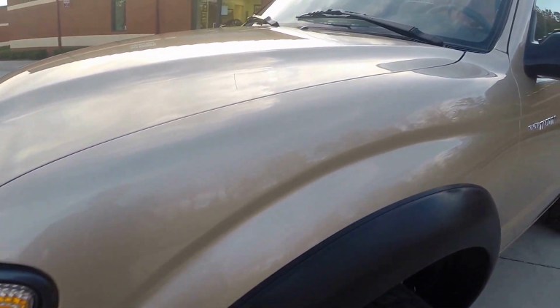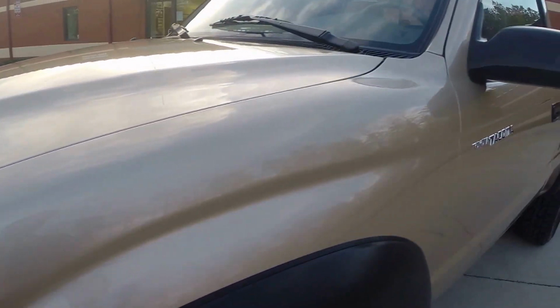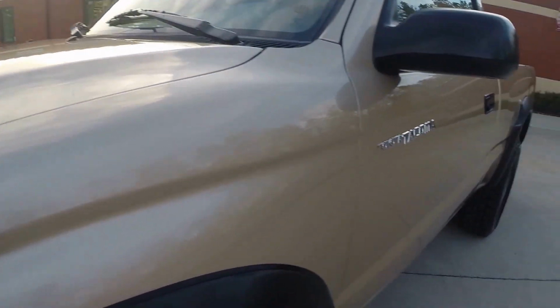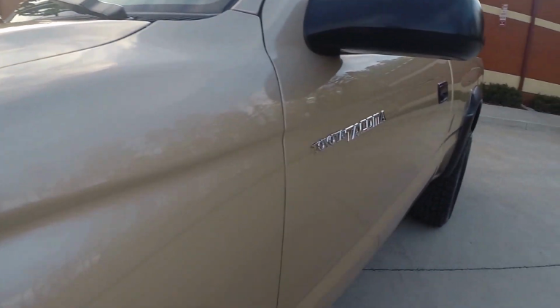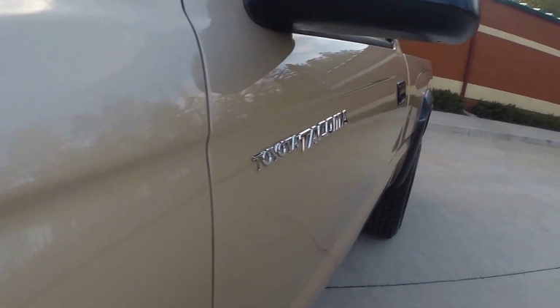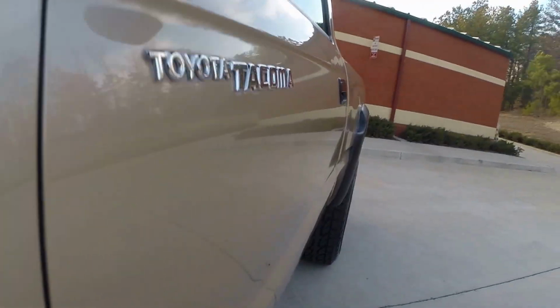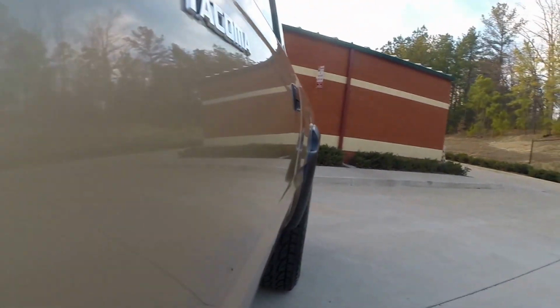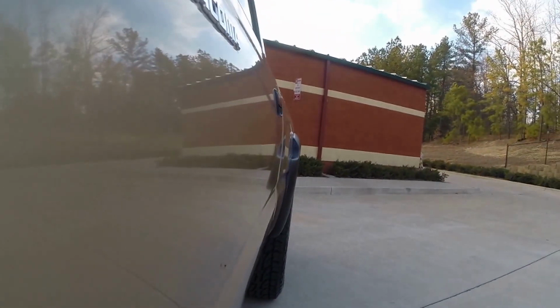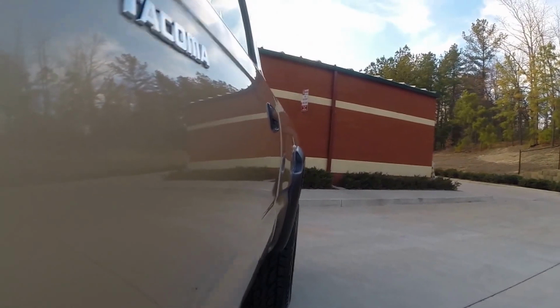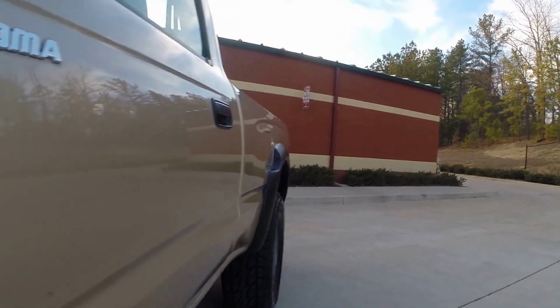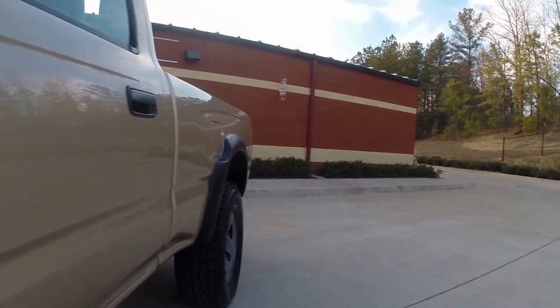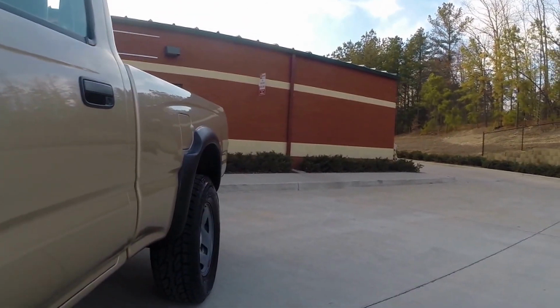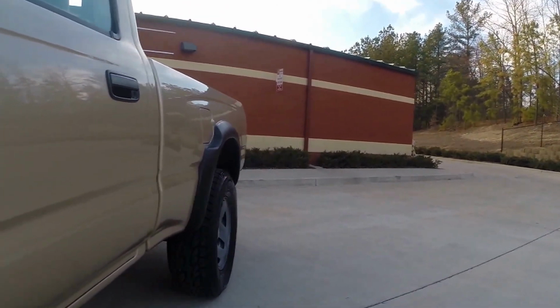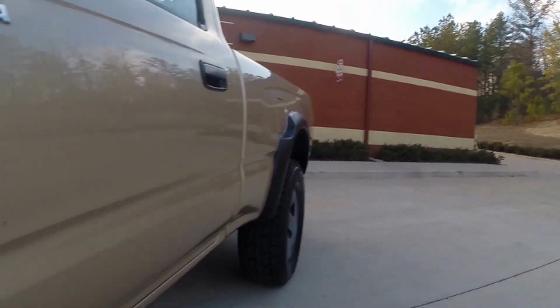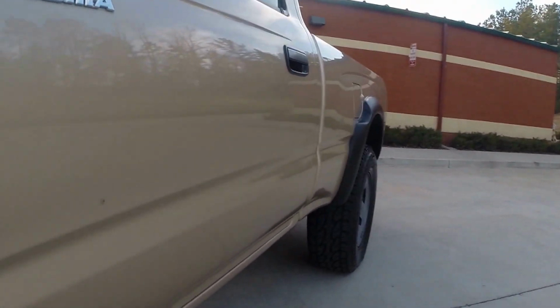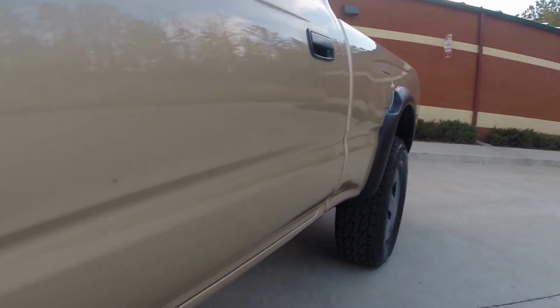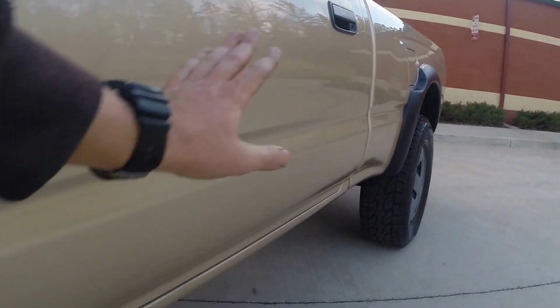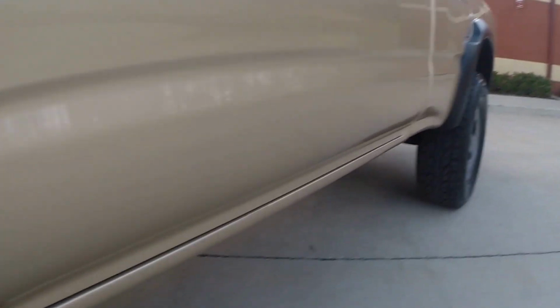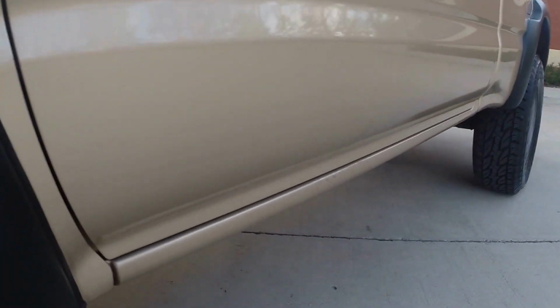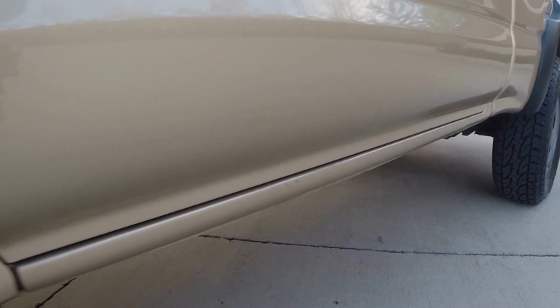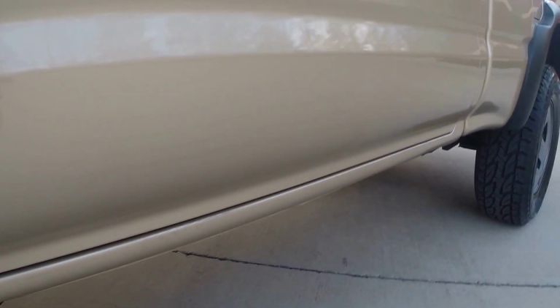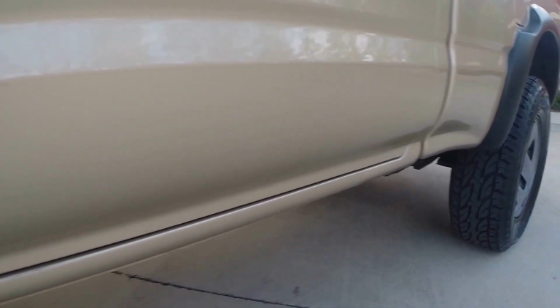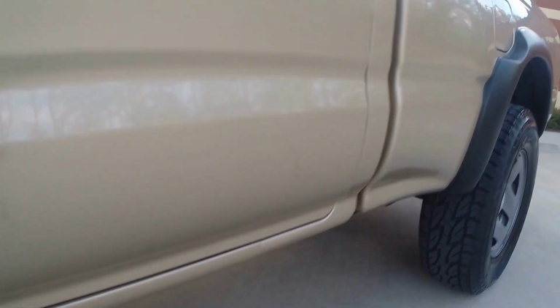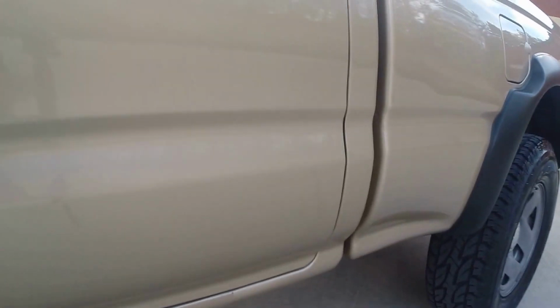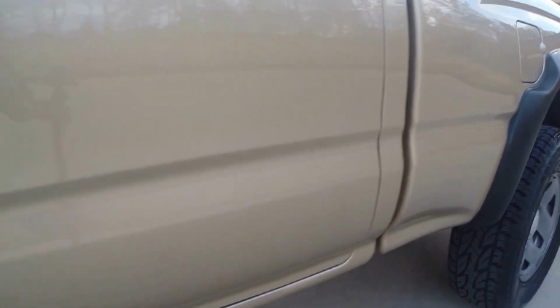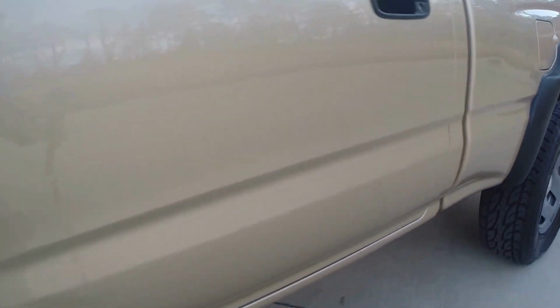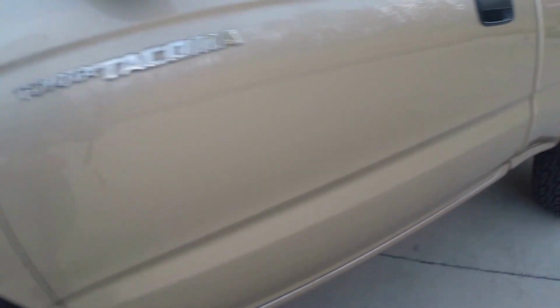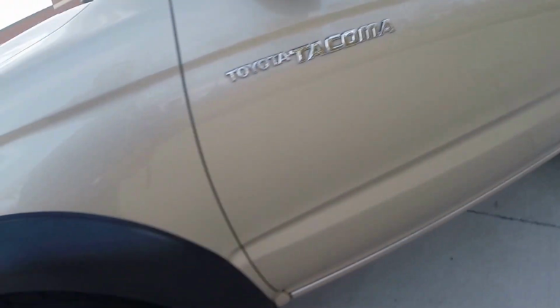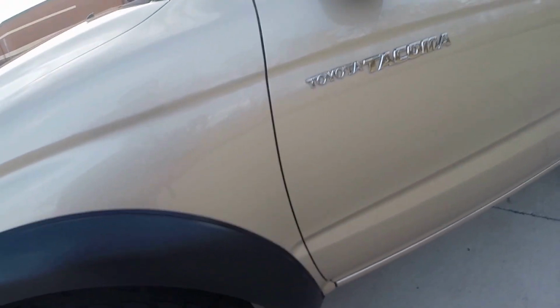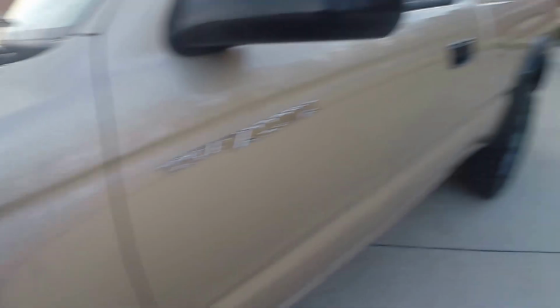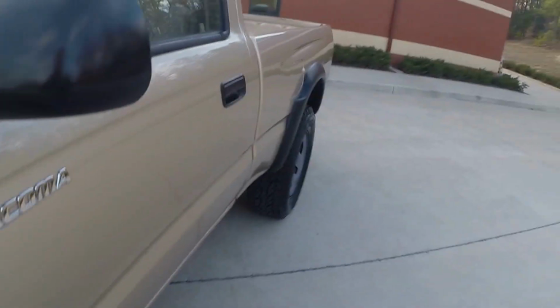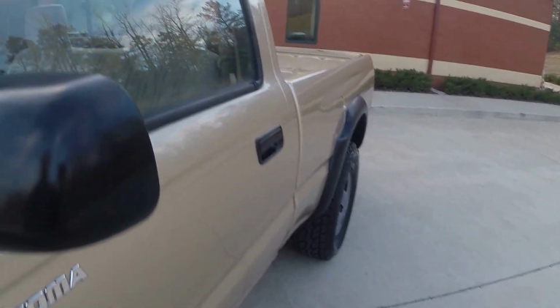Paint has a great shine, very smooth finish. If you look down the driver's side, very nice truck. Rocker panel is very, very clean. Truck is in excellent condition.